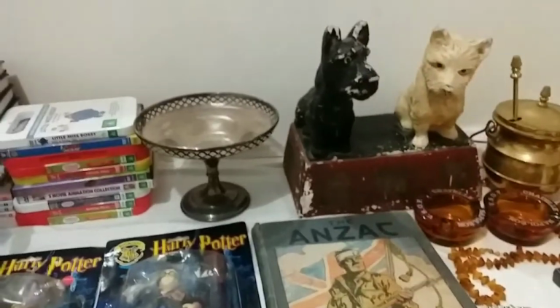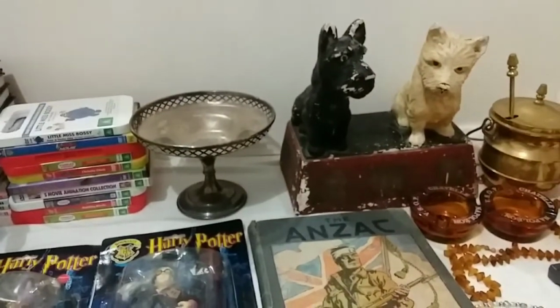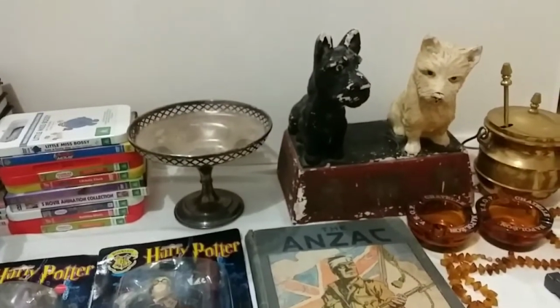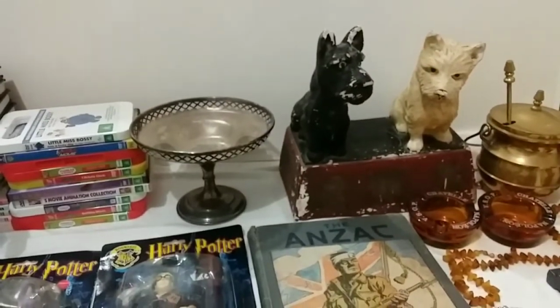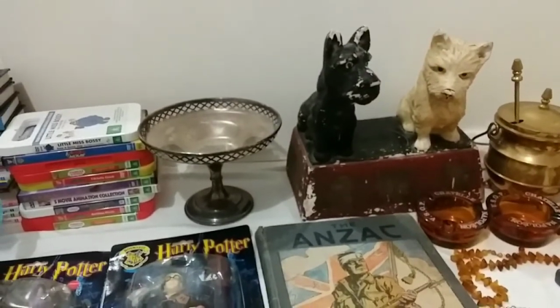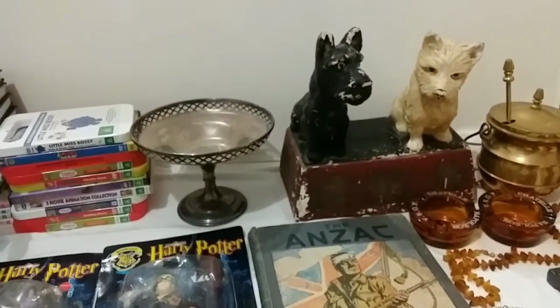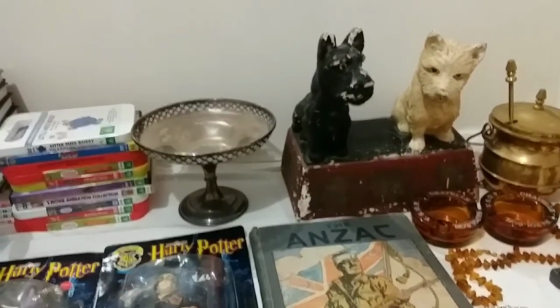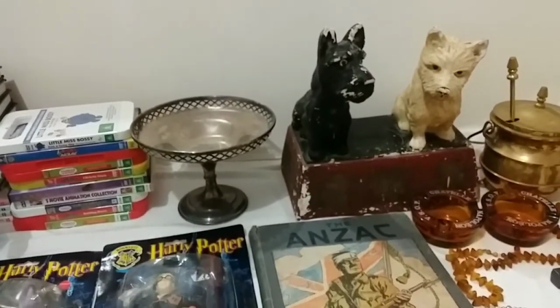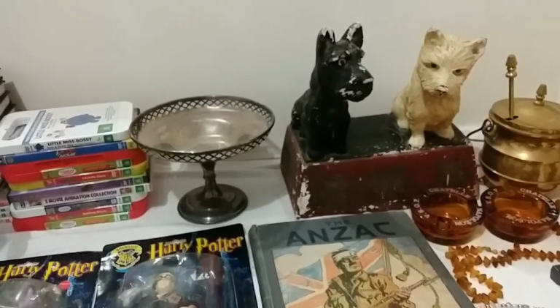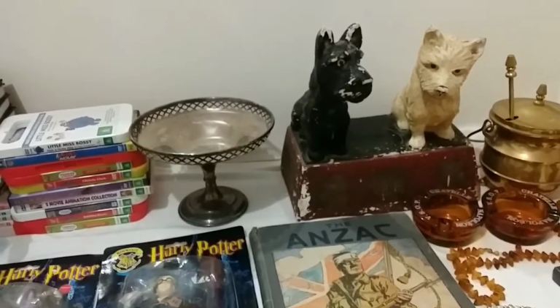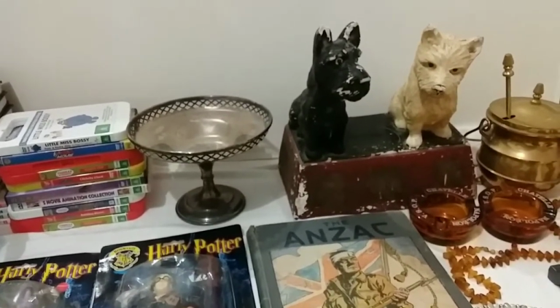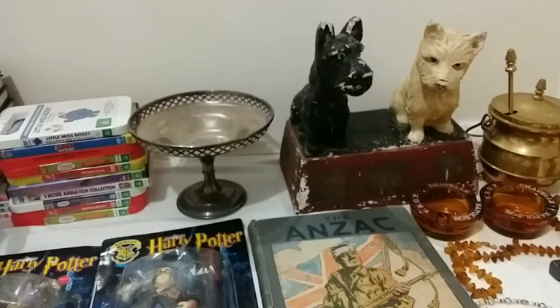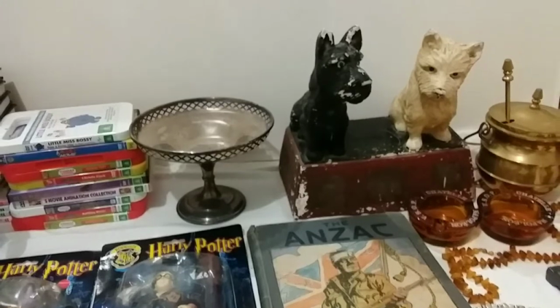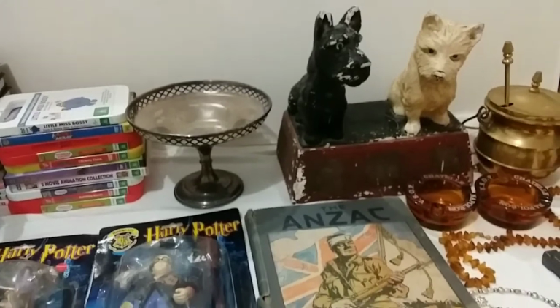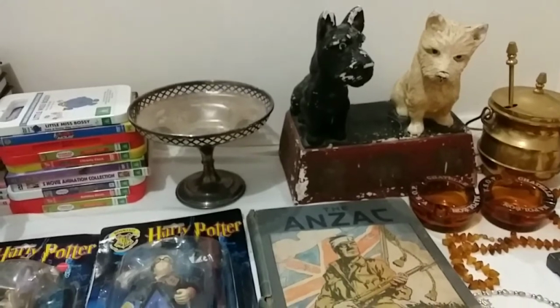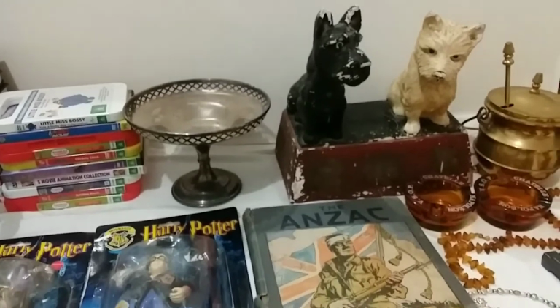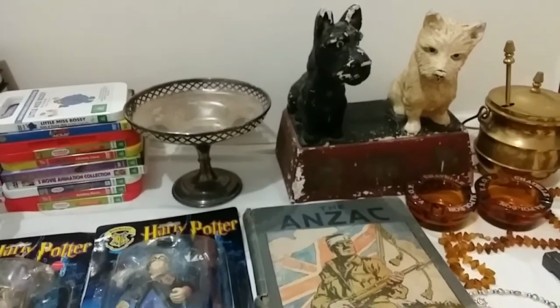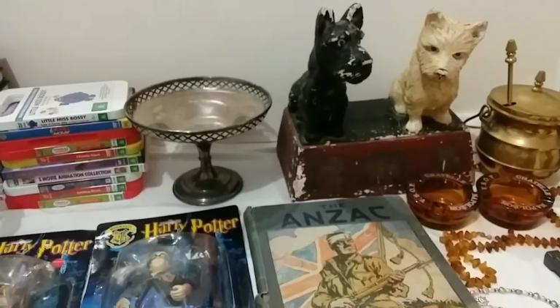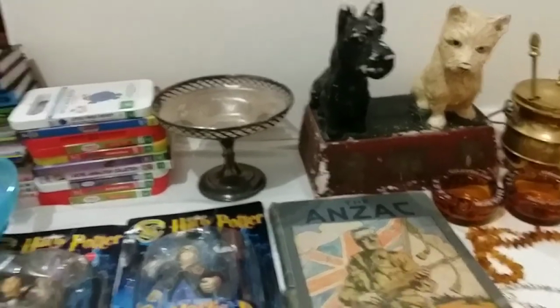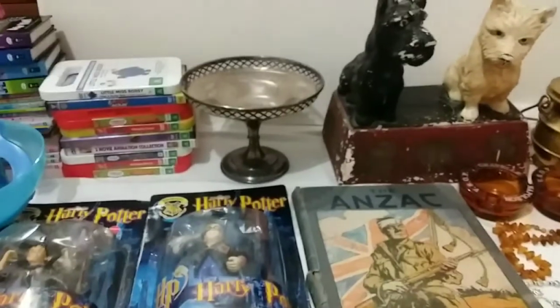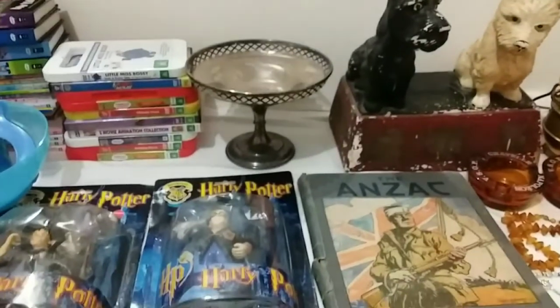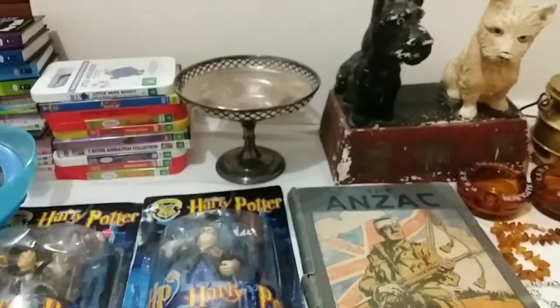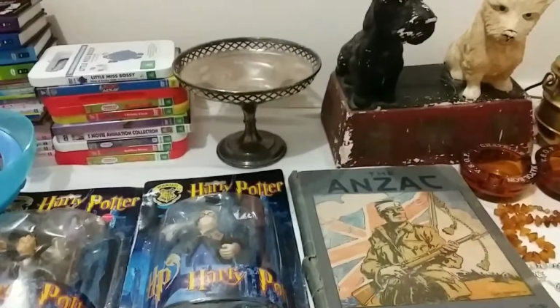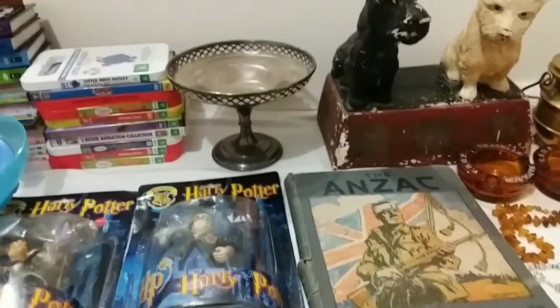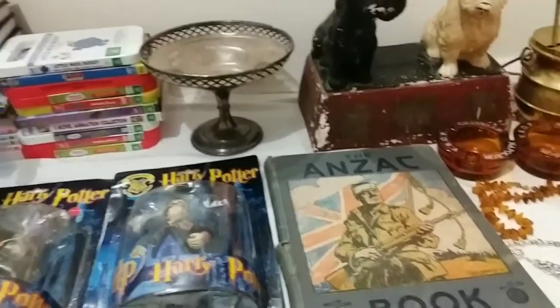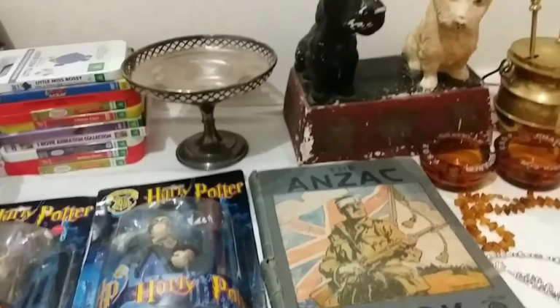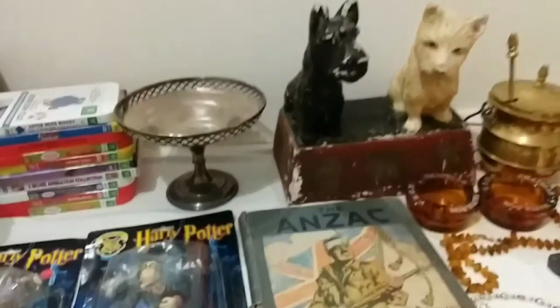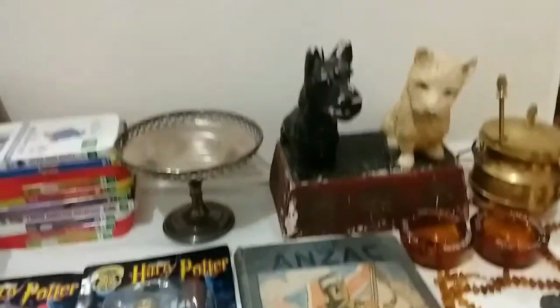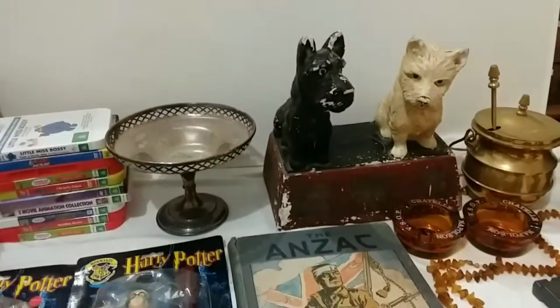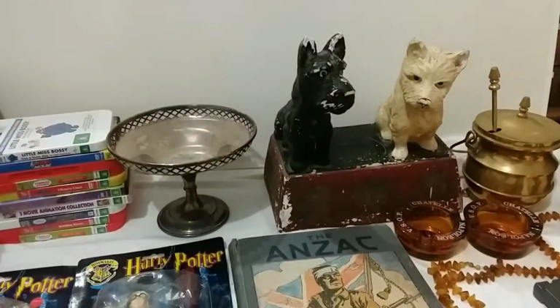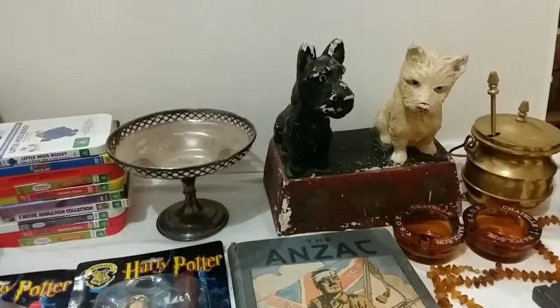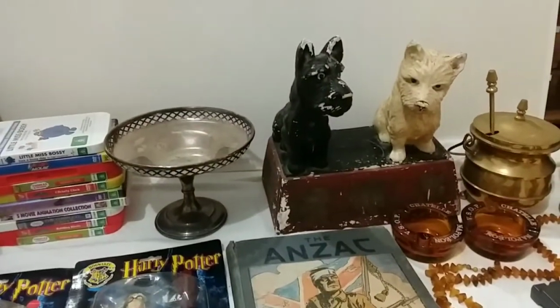Hello everyone, this is Richo's Hunting Treasures. This is Silverbeard, the Garazale Pirate, and Hunter and GoldenEgg. And today we're bringing you our finds from the Garazale.